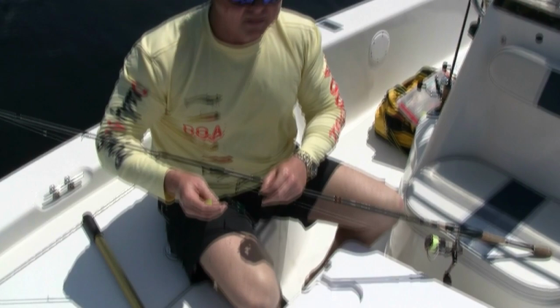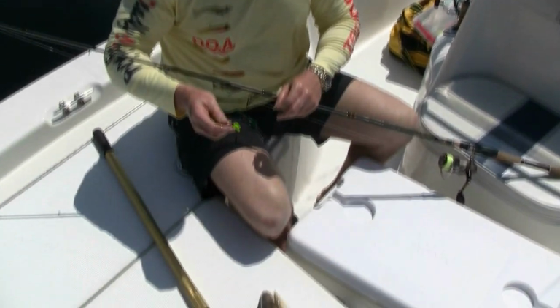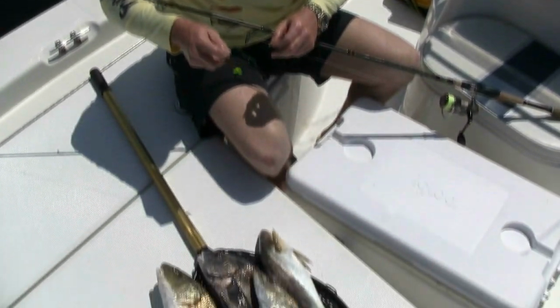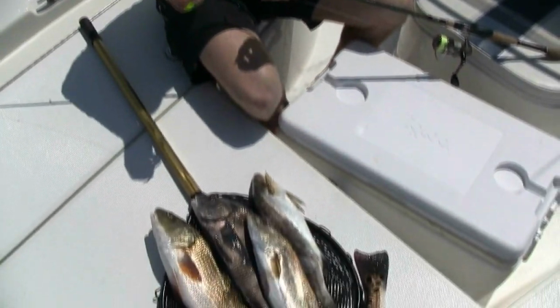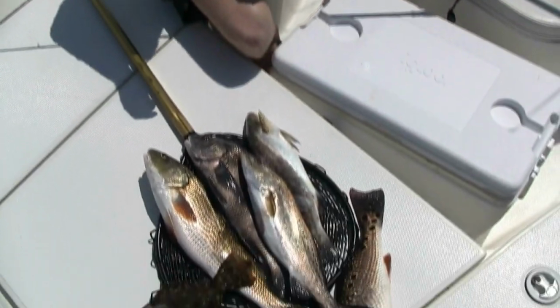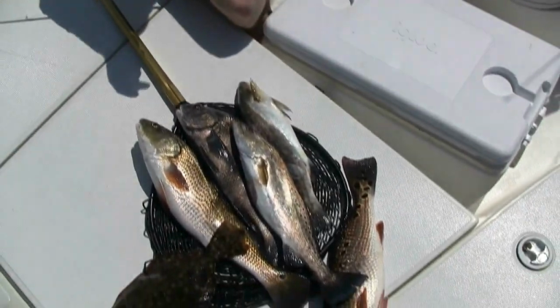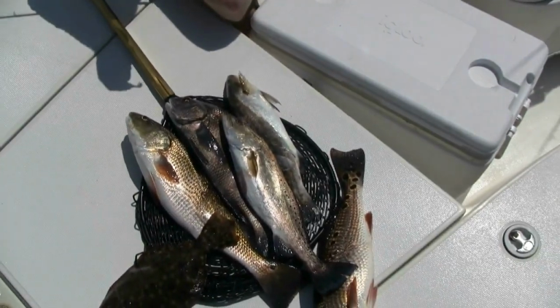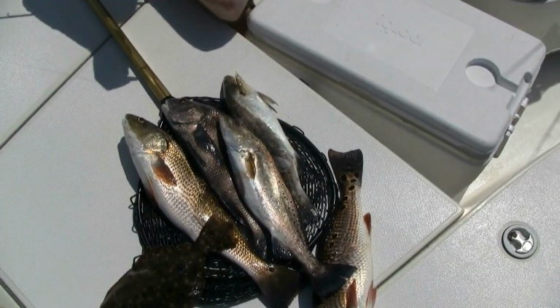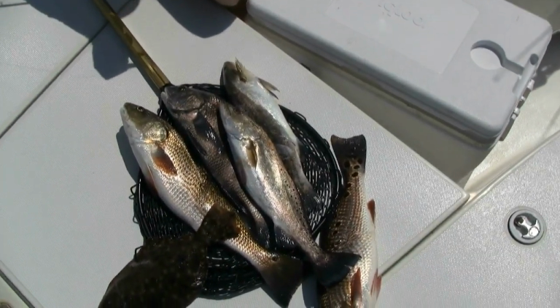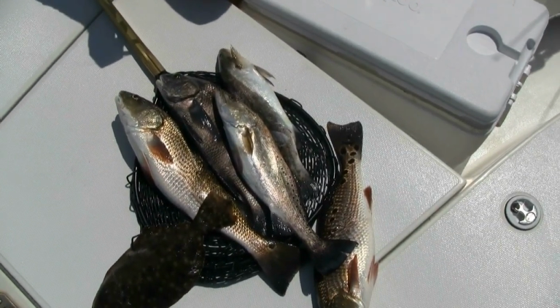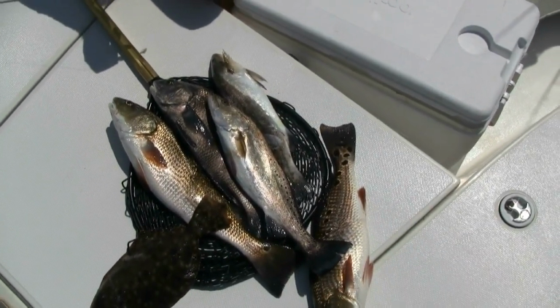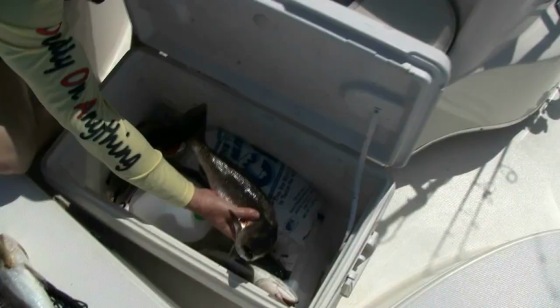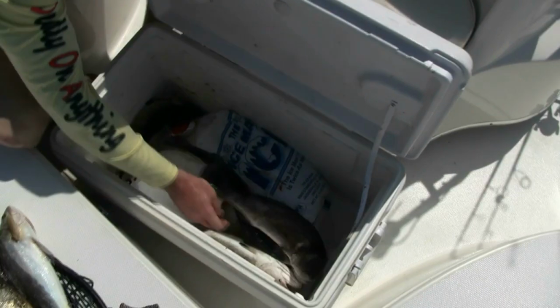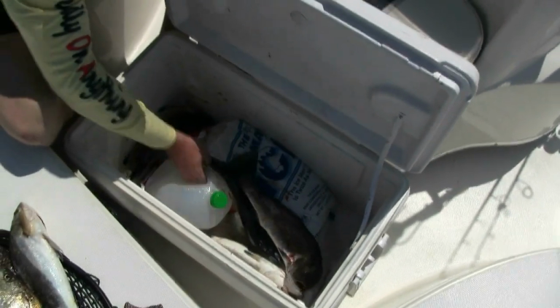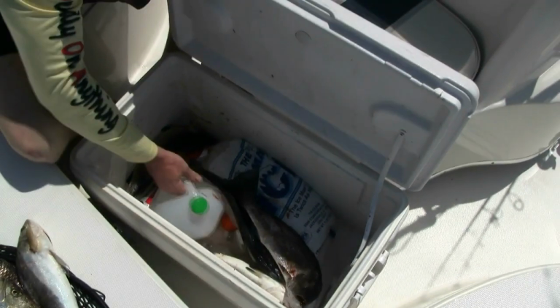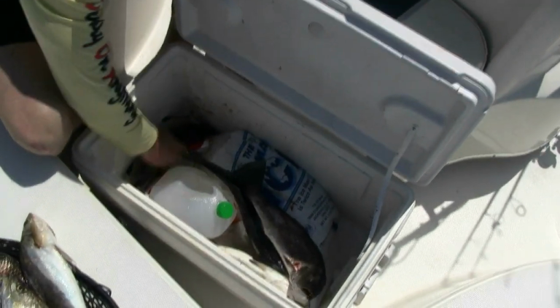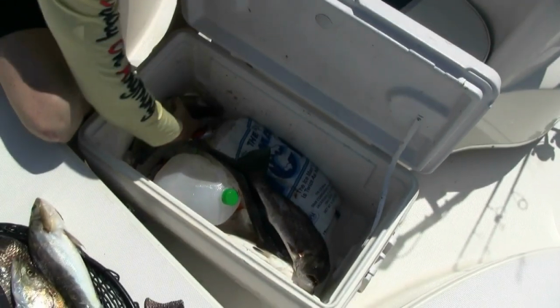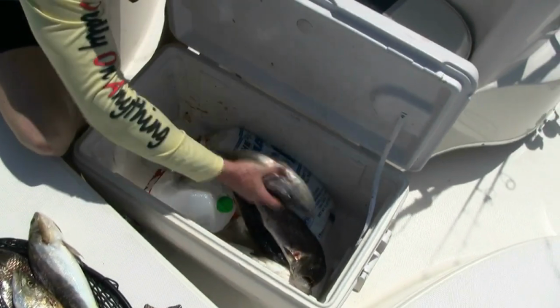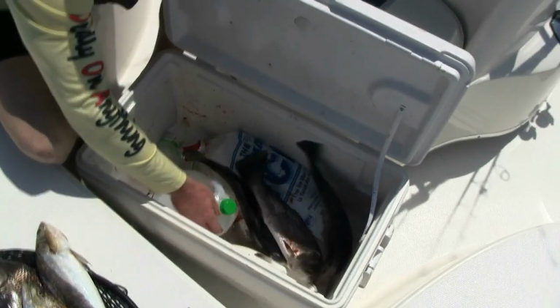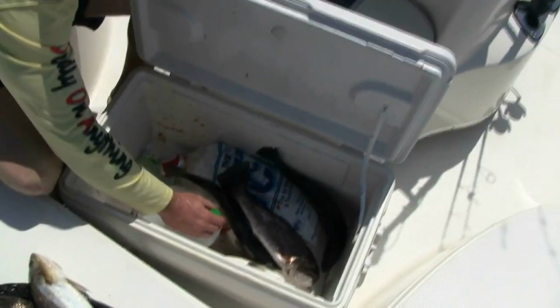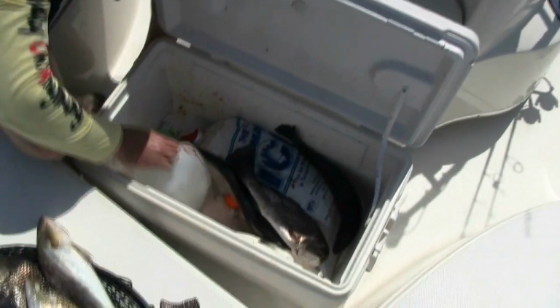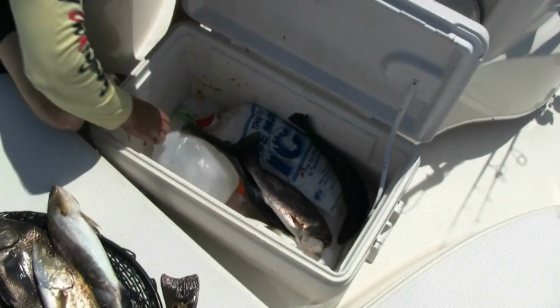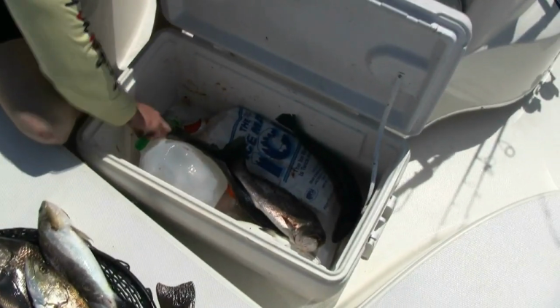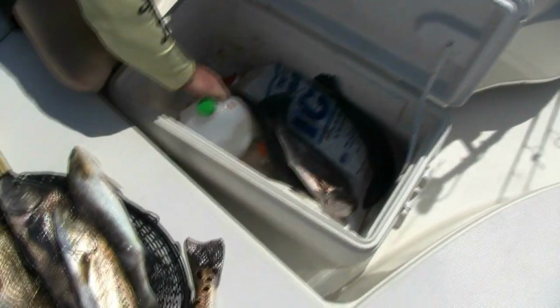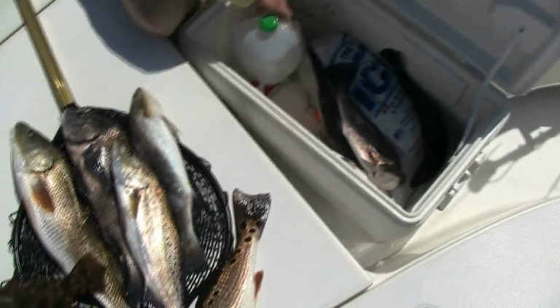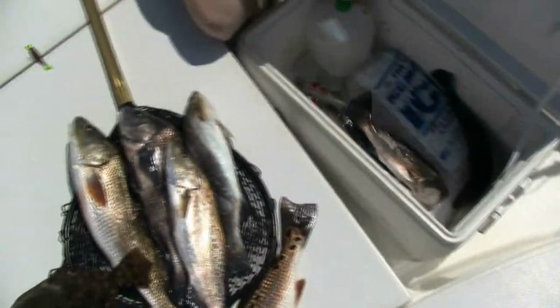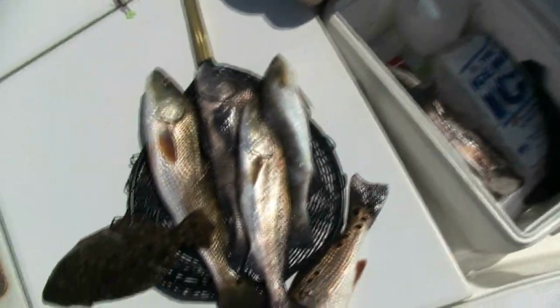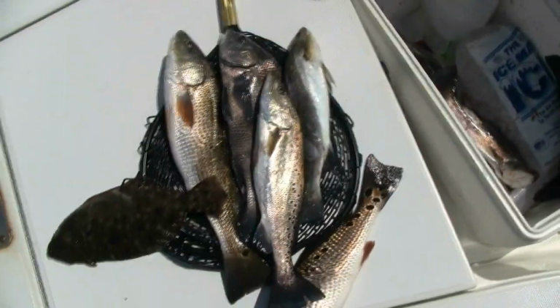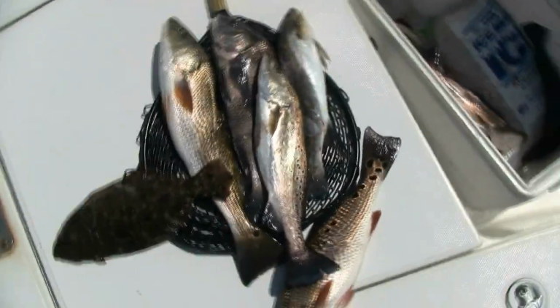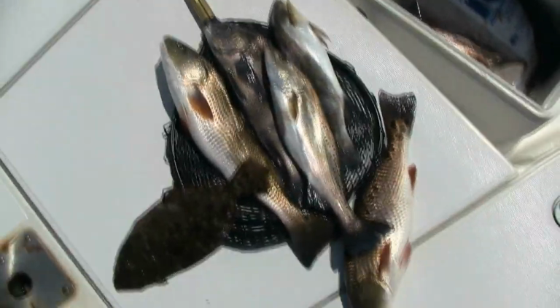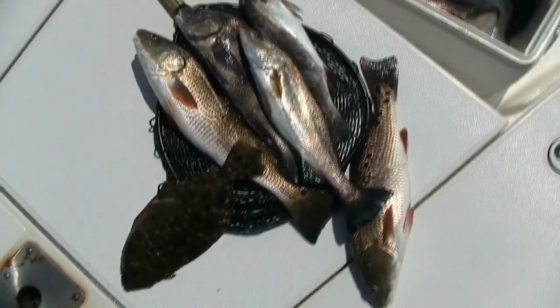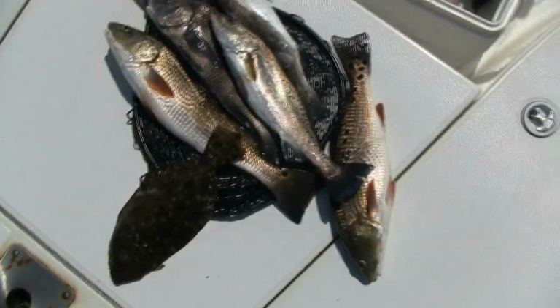All in all, great day here — springtime fishing on the St. Johns River. Heck of a day. Great trip and some good eats coming tomorrow night.